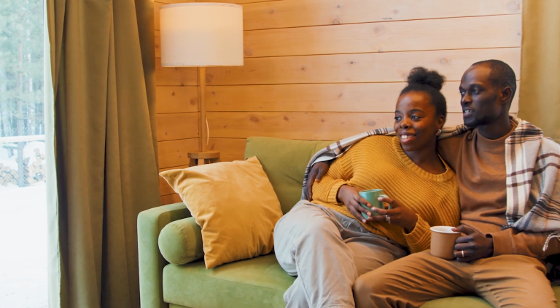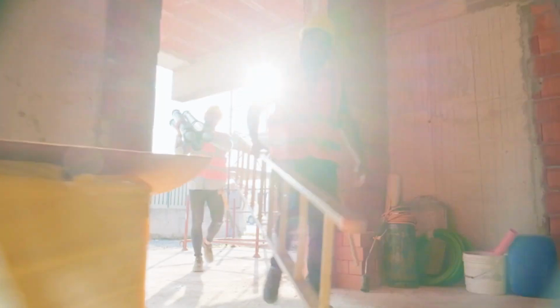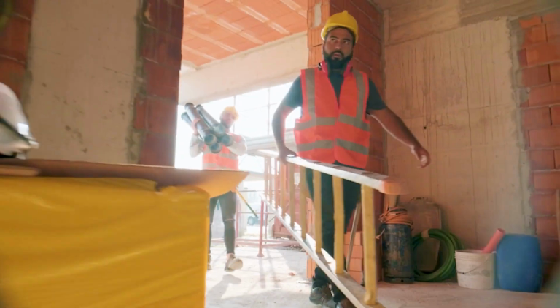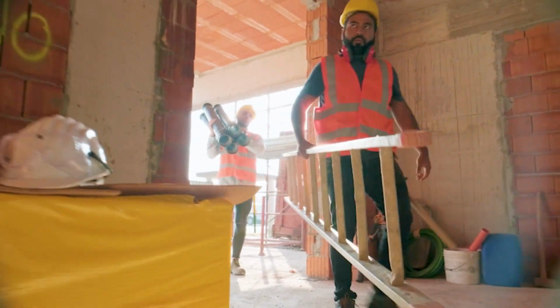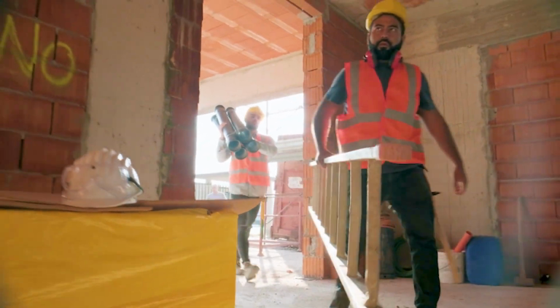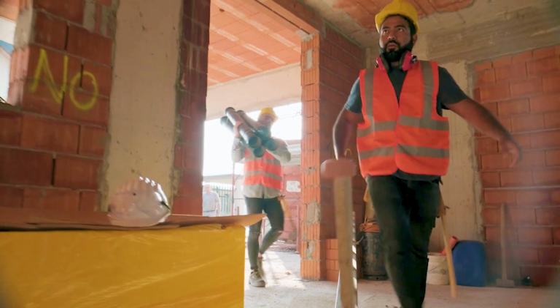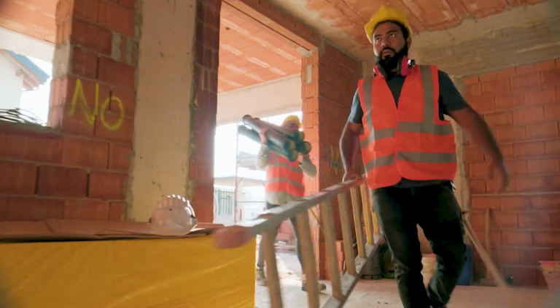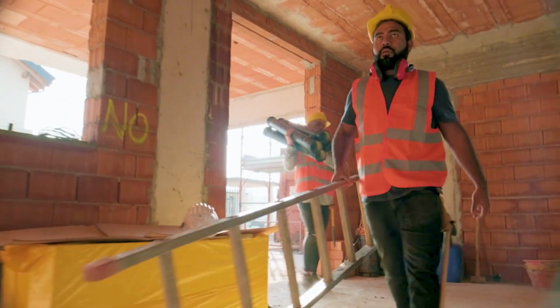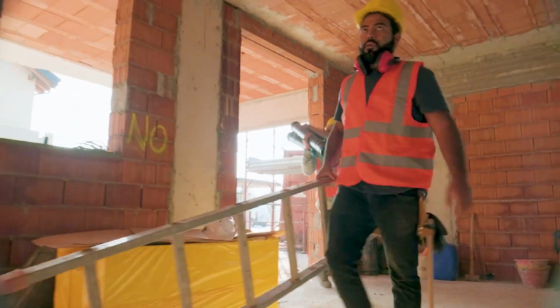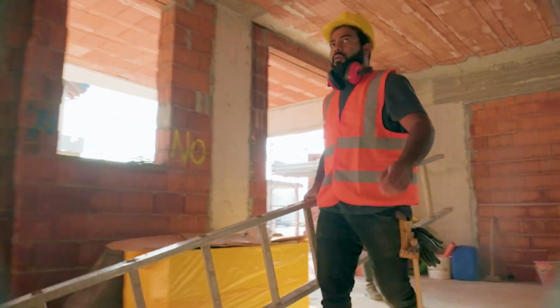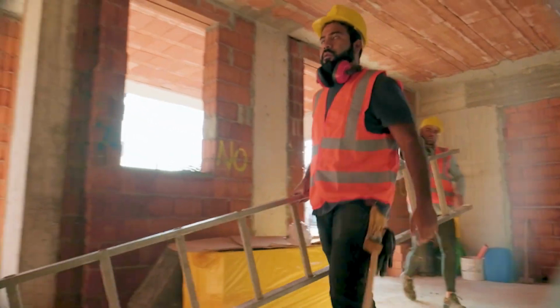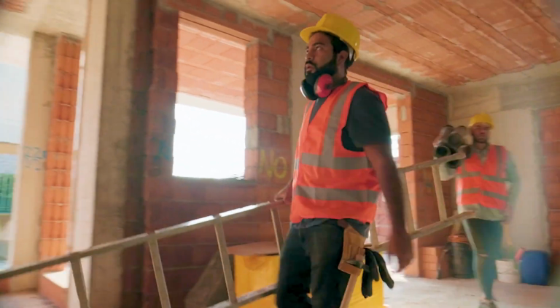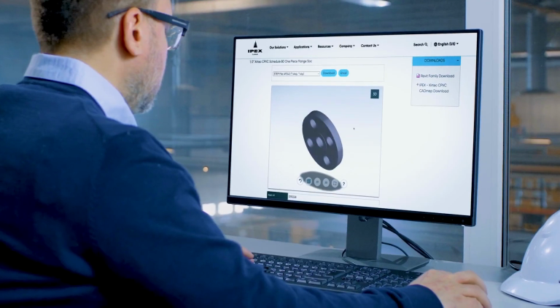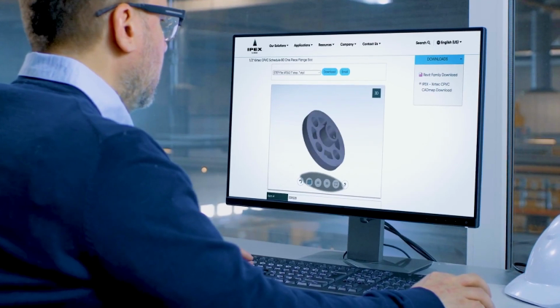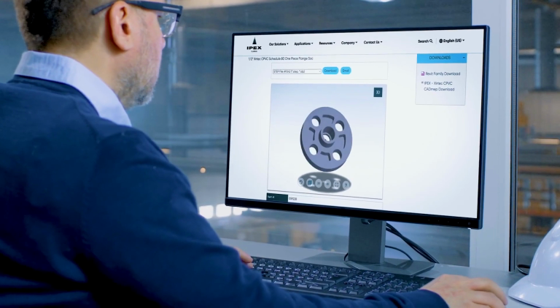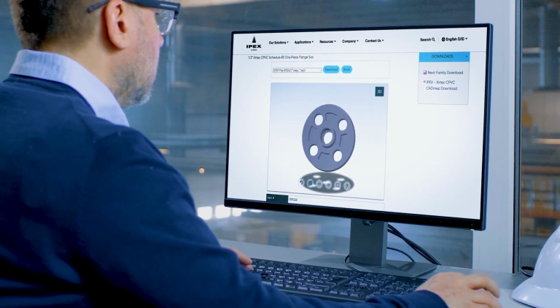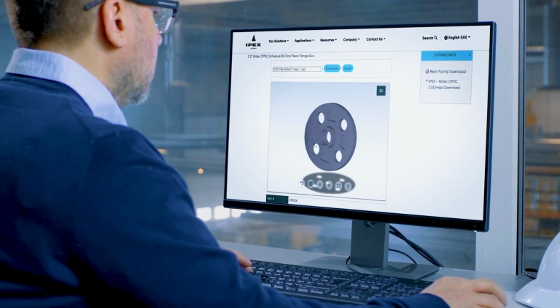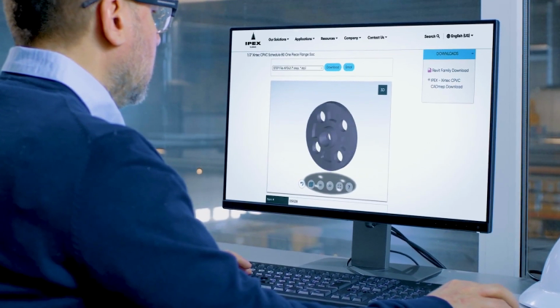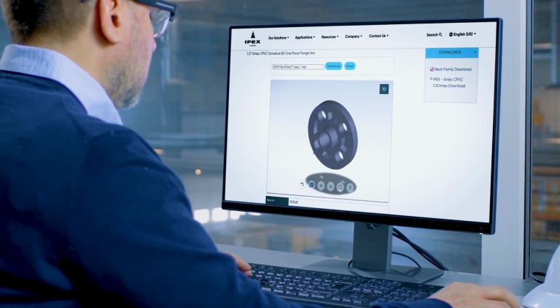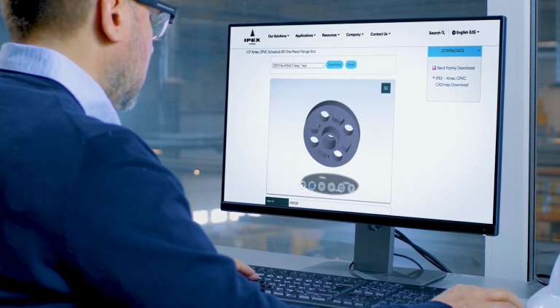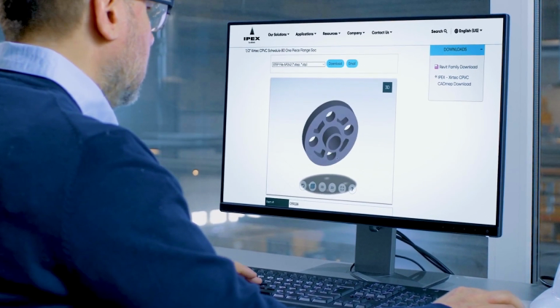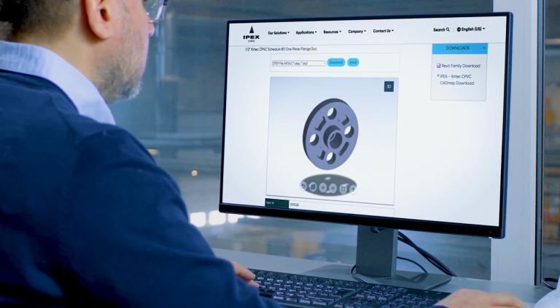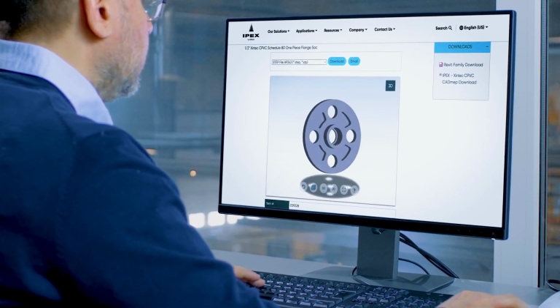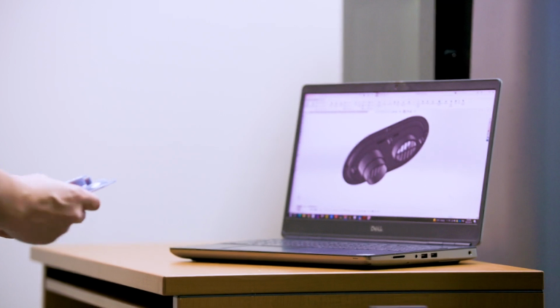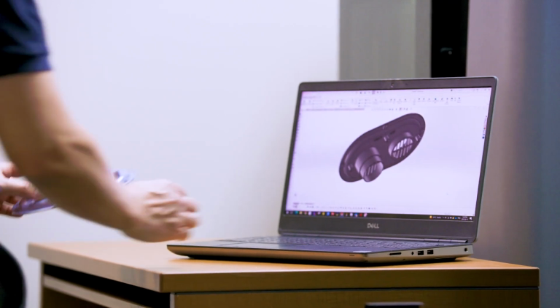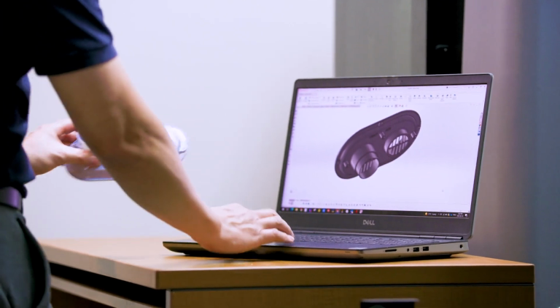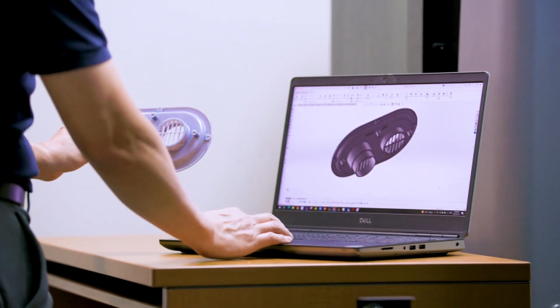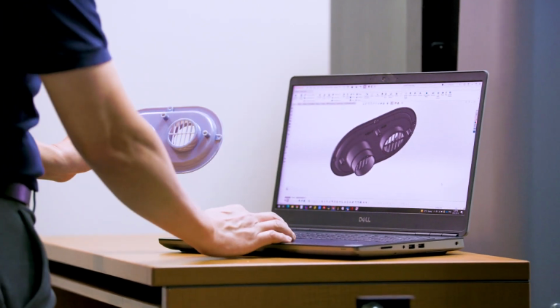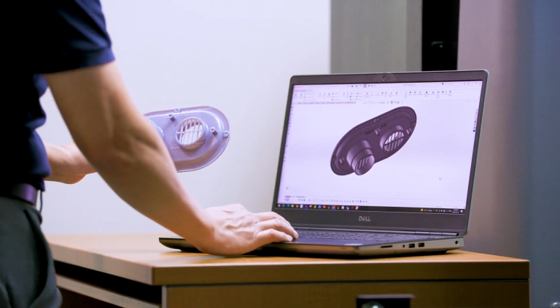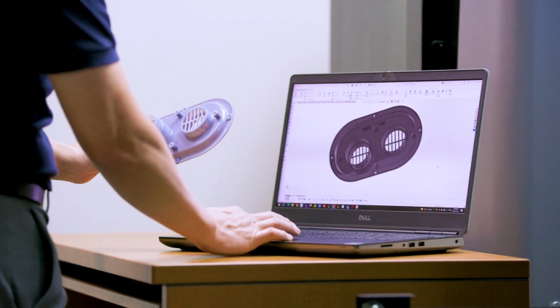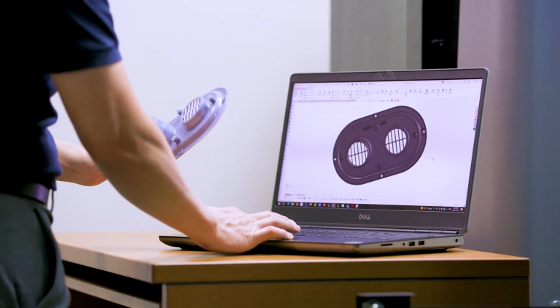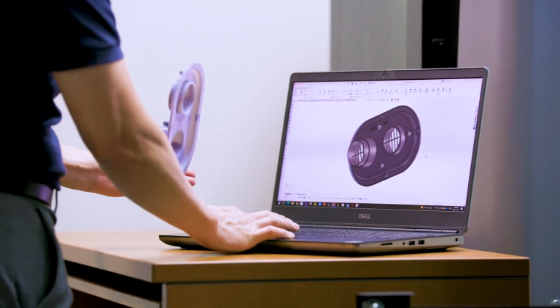Whether you're replacing existing legacy infrastructure or designing a new build, IPEX's innovative products provide the added reliability you can trust.